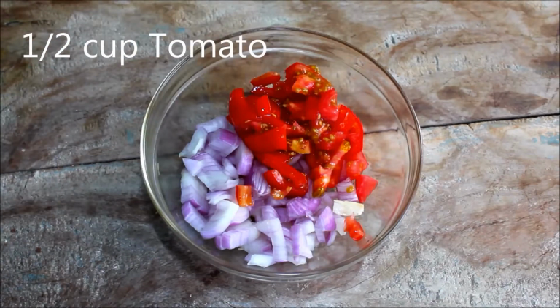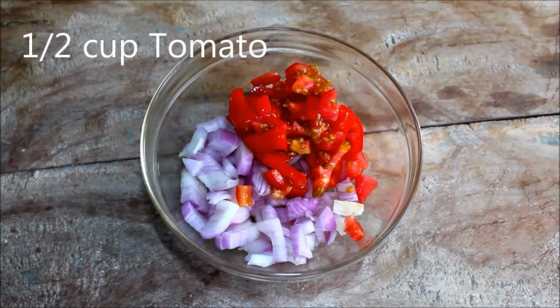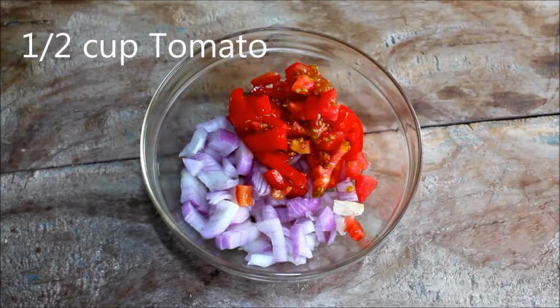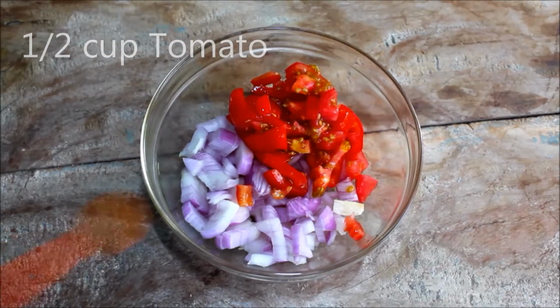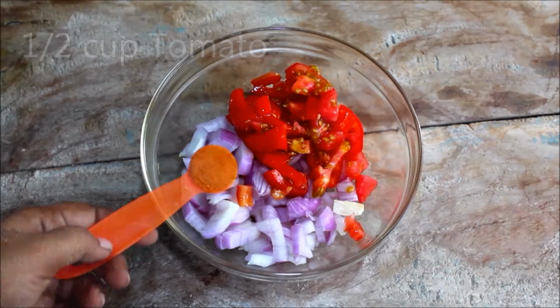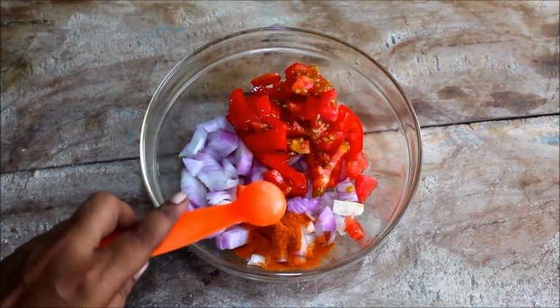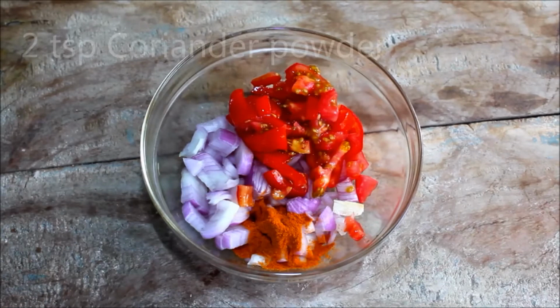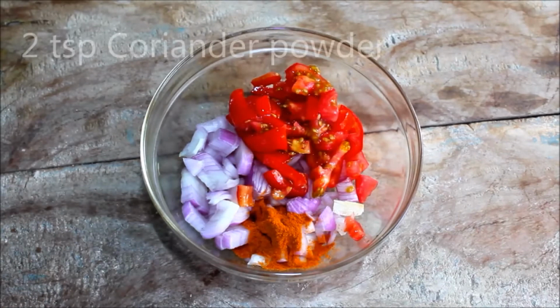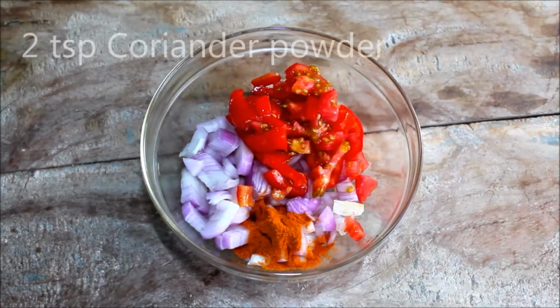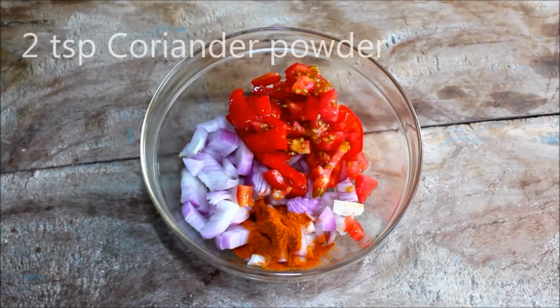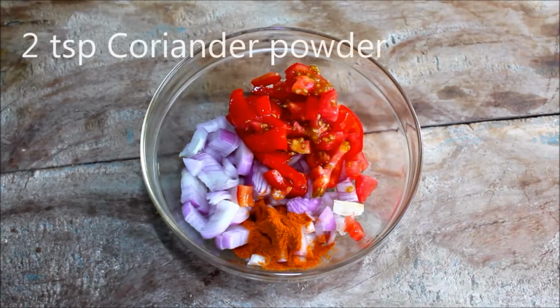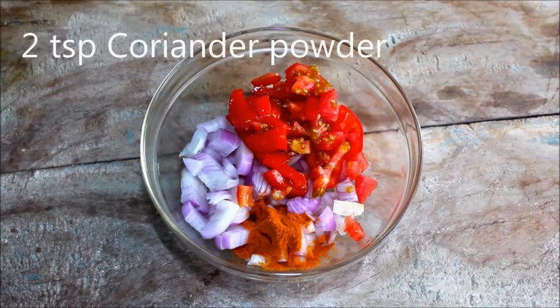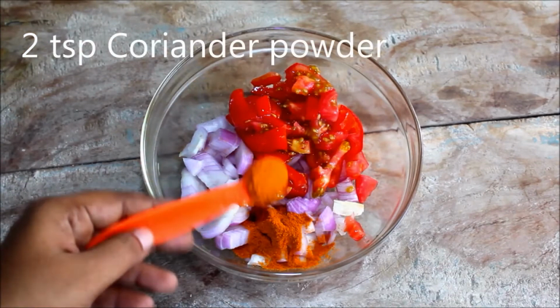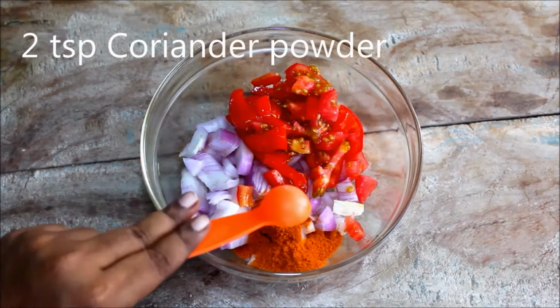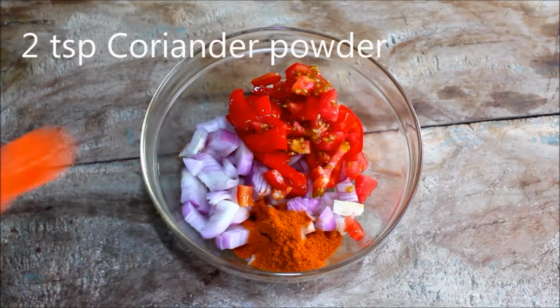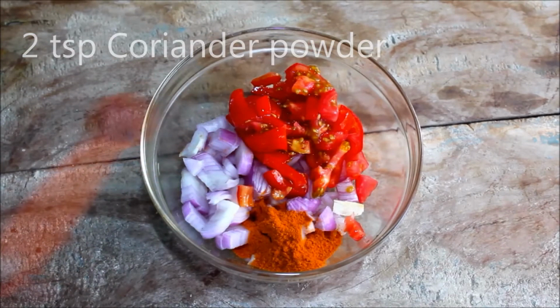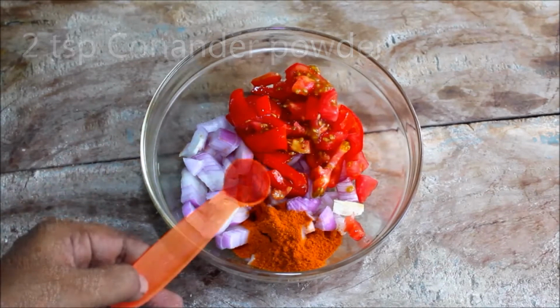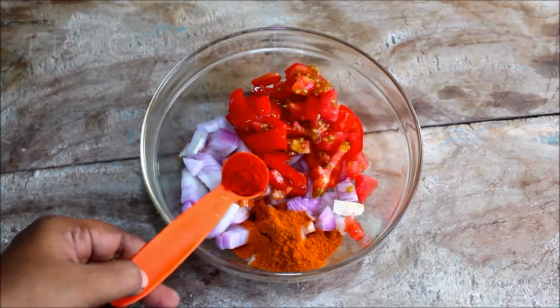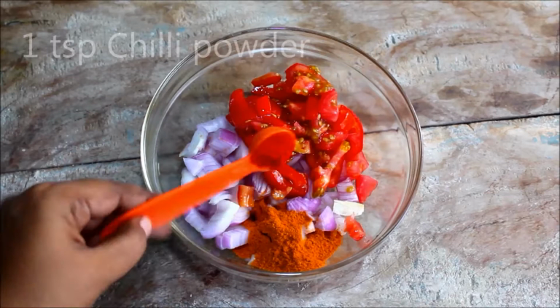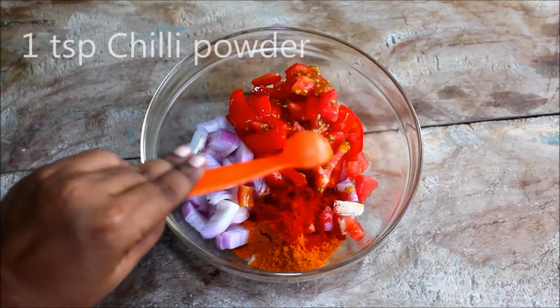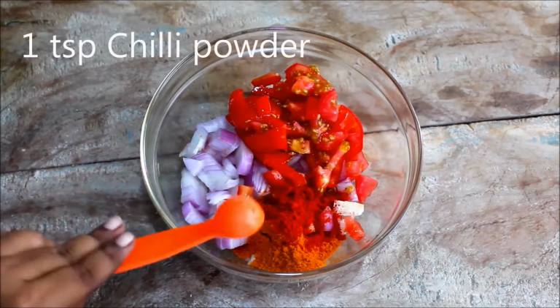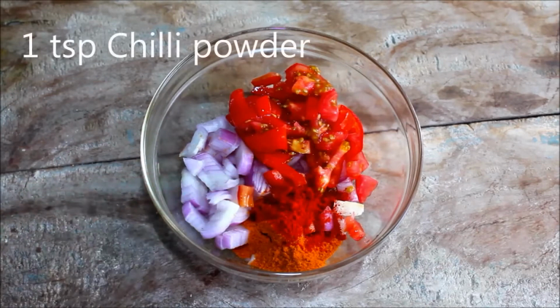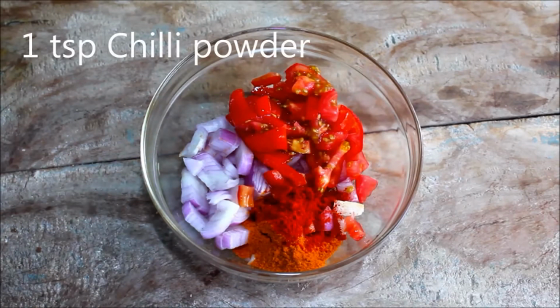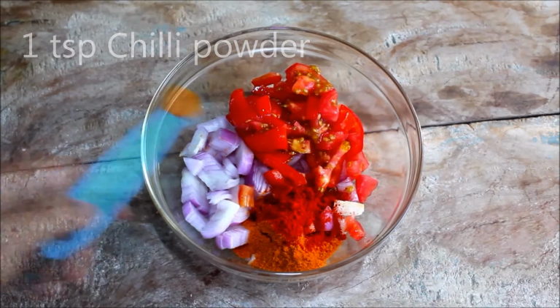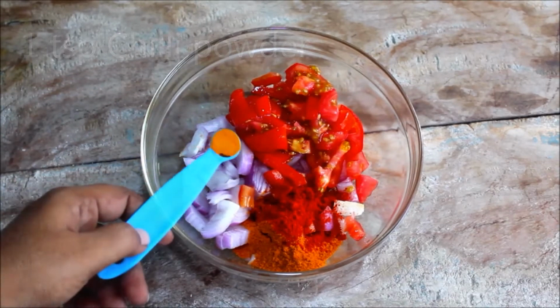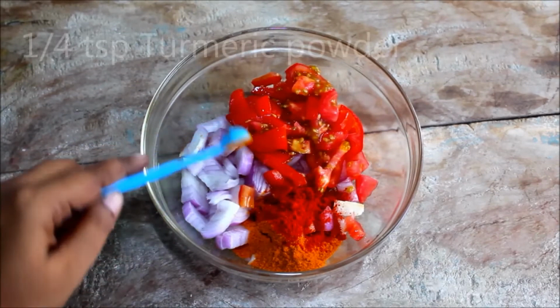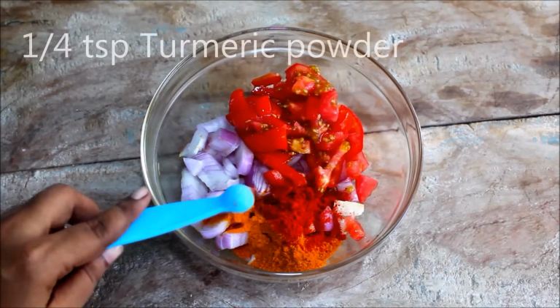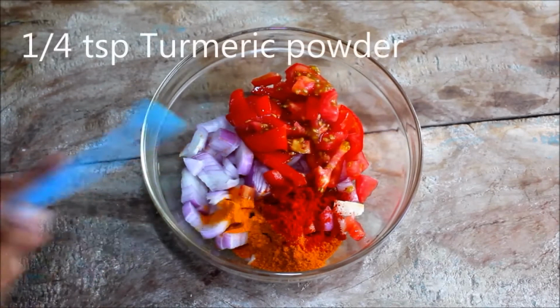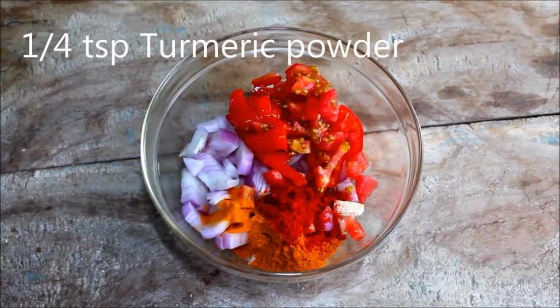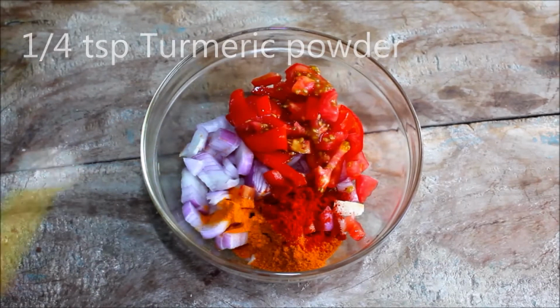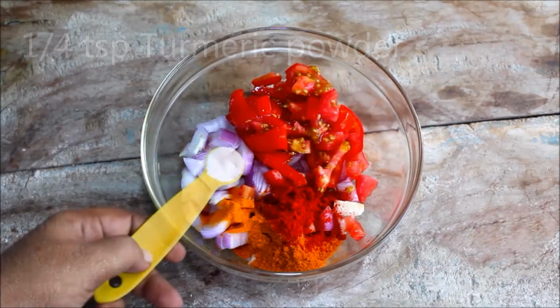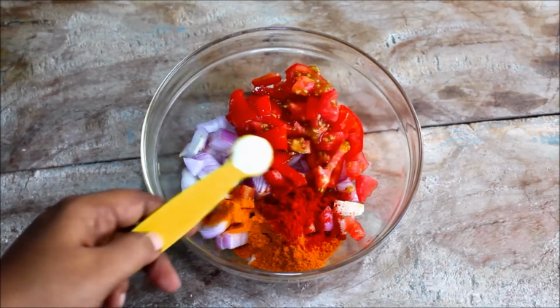2 teaspoons of olive oil, 1 teaspoon of olive oil. I am going to roast it into a smooth paste.